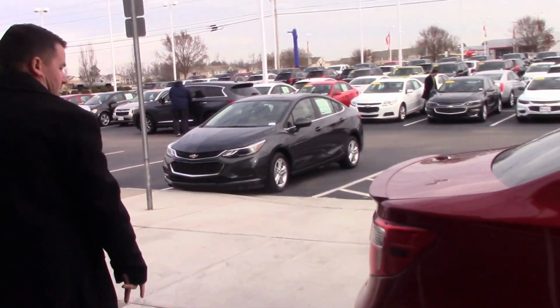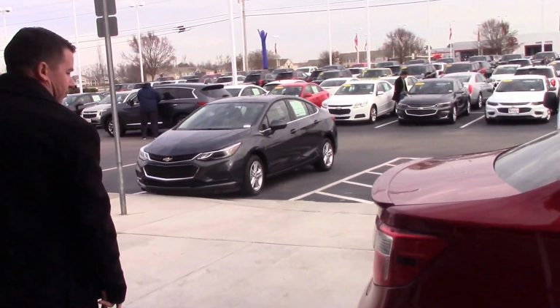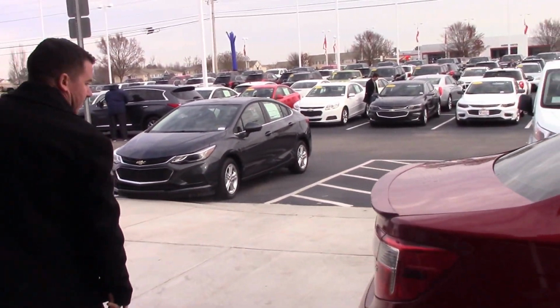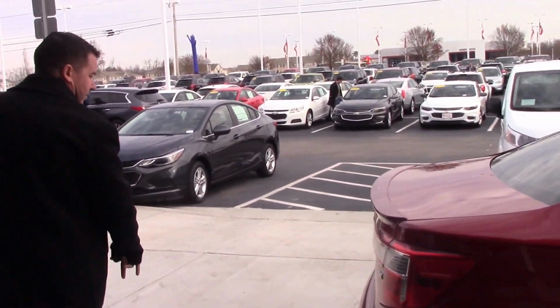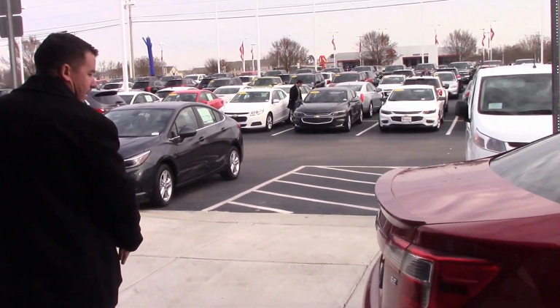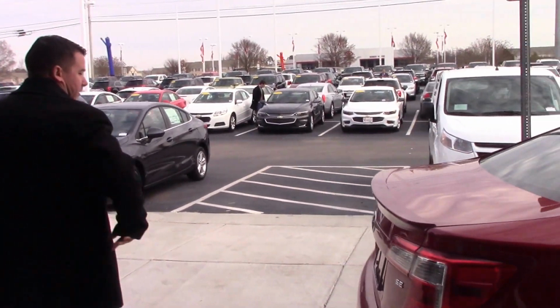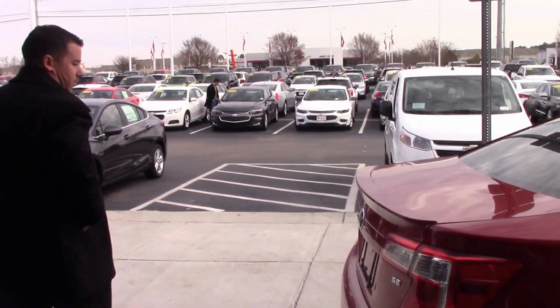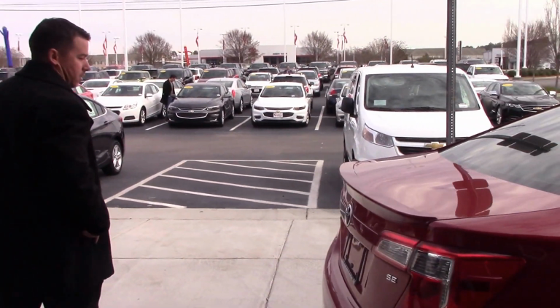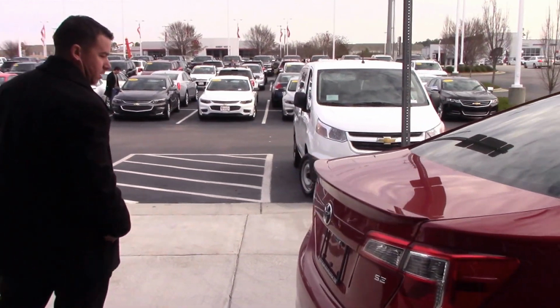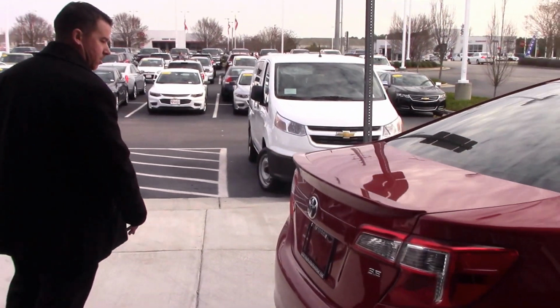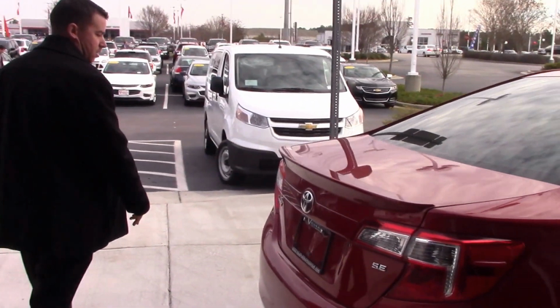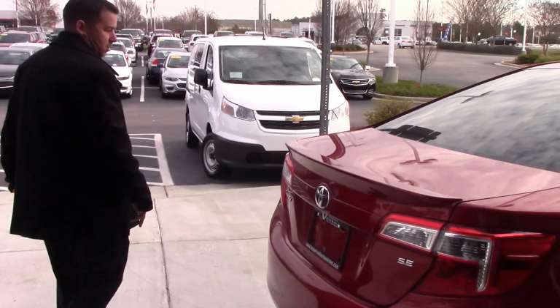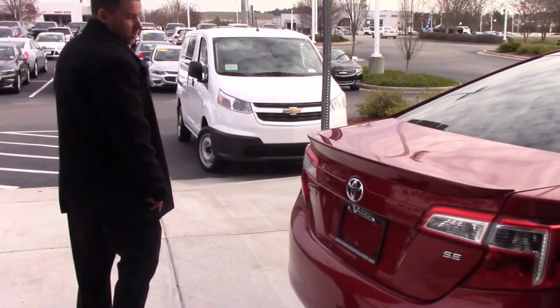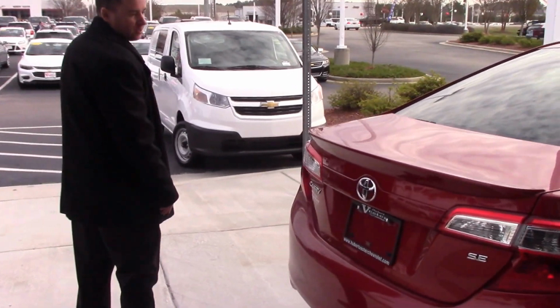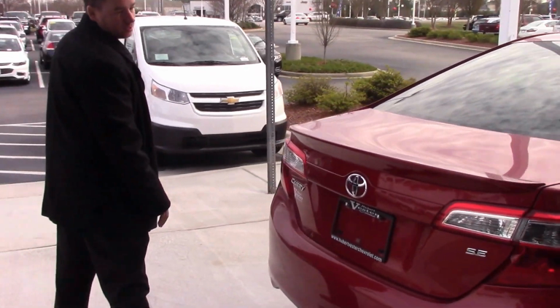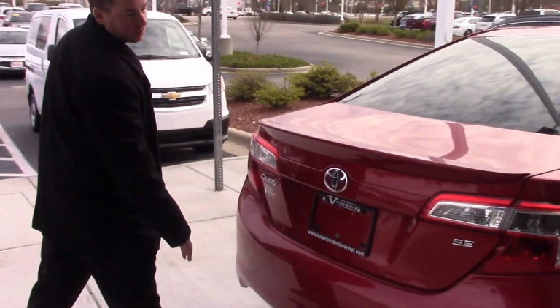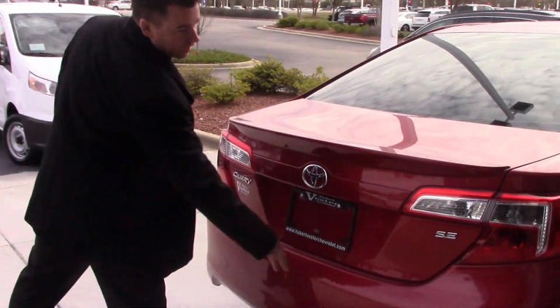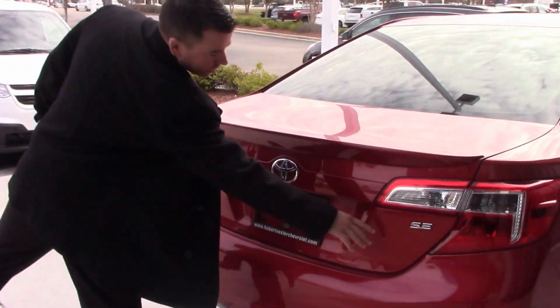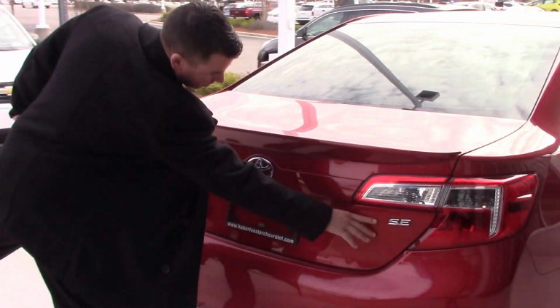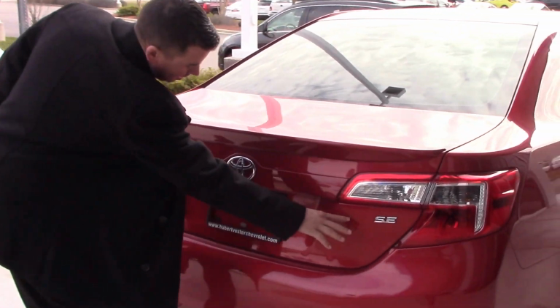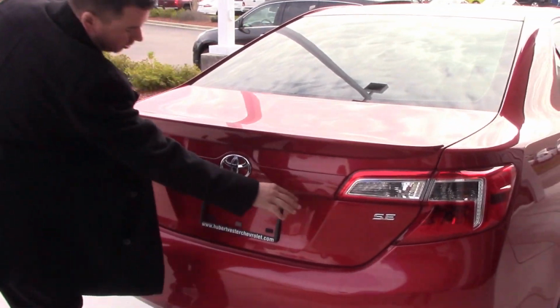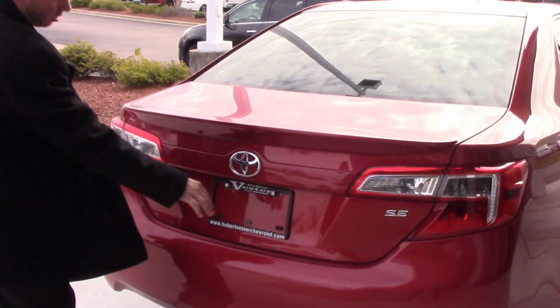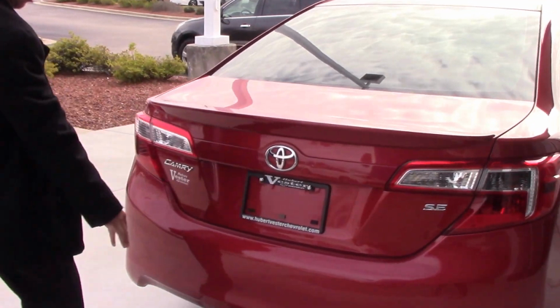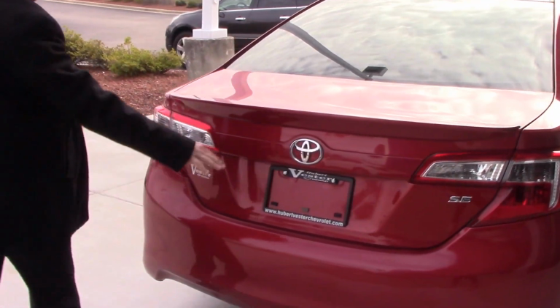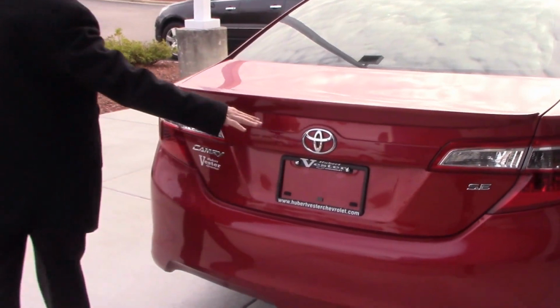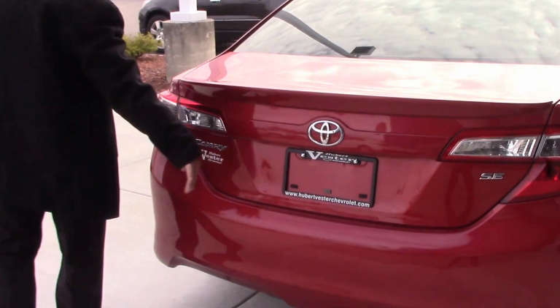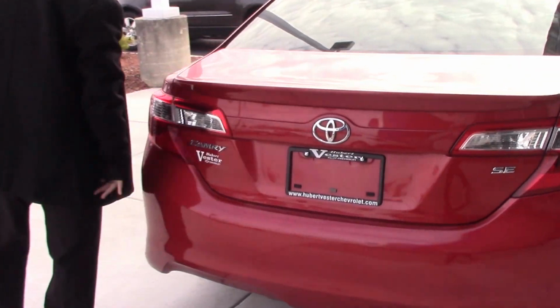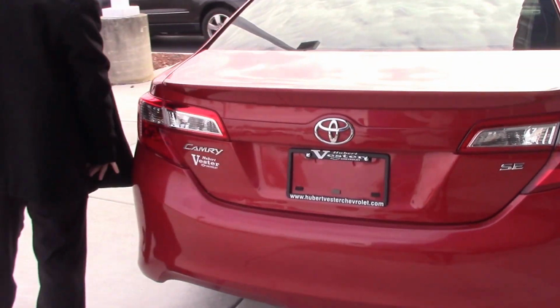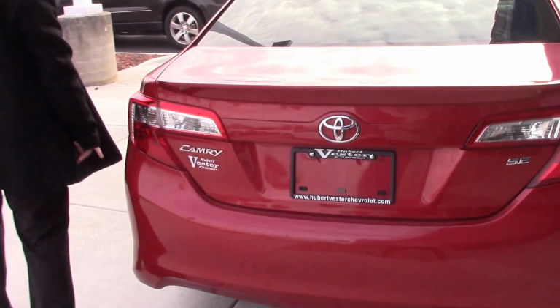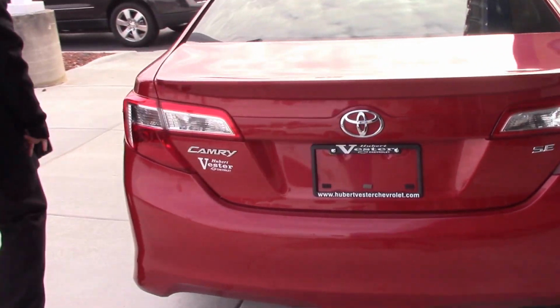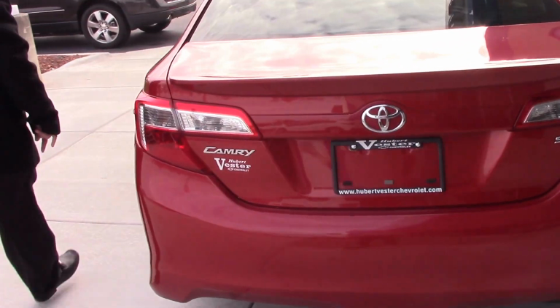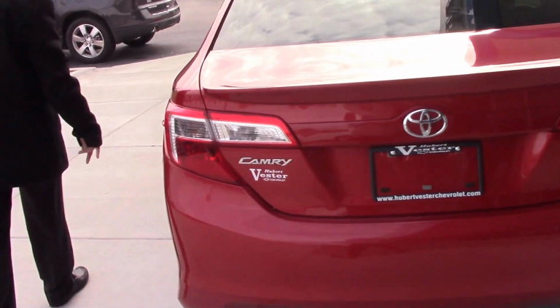Coming around to the back here, you can see it has your SC badge and chrome Toyota emblems.